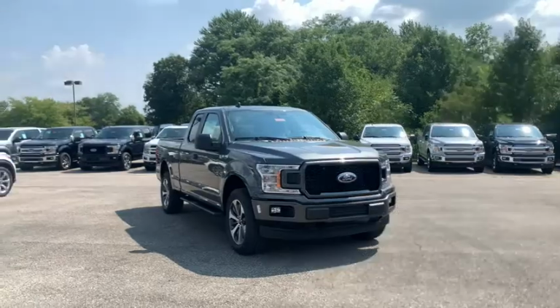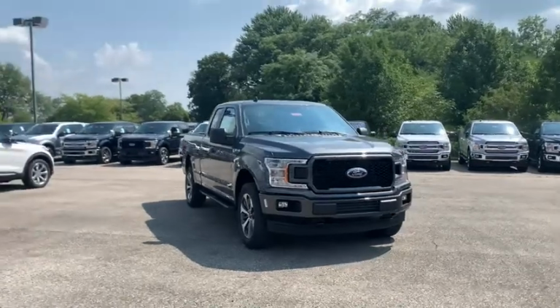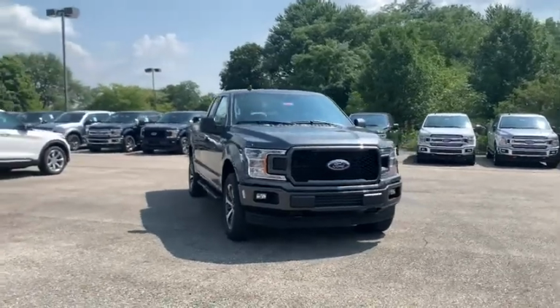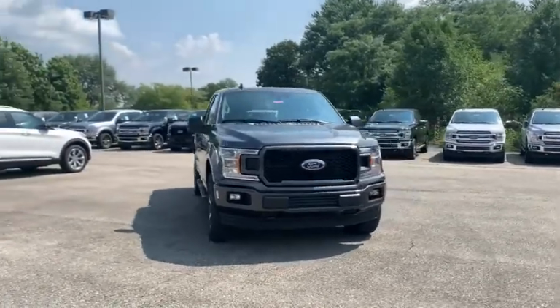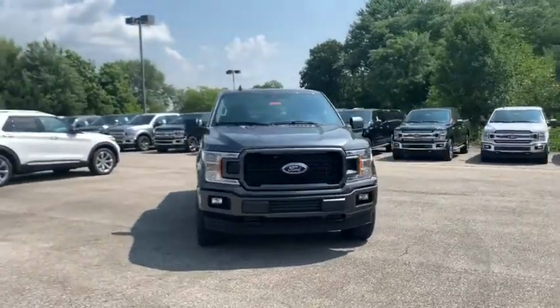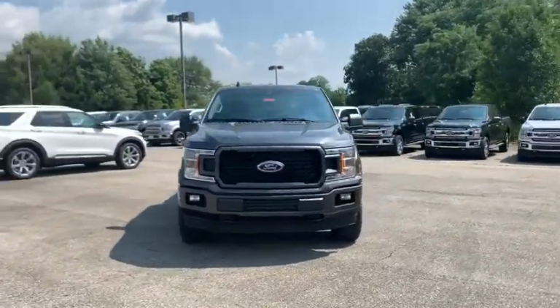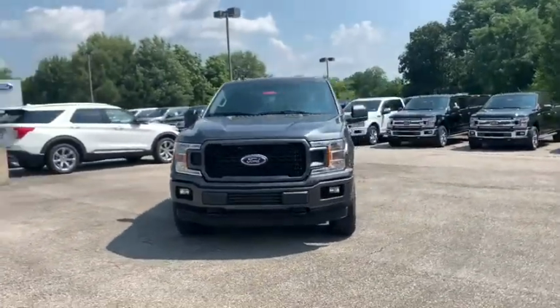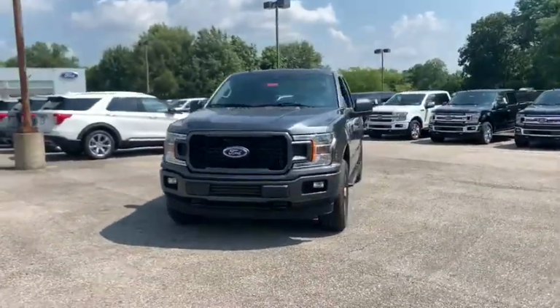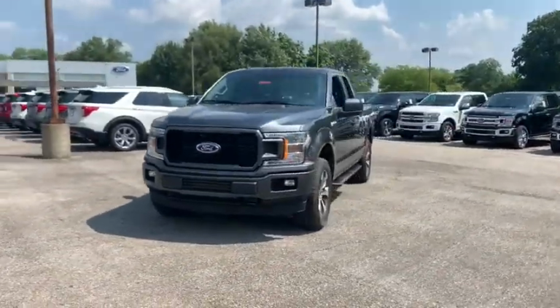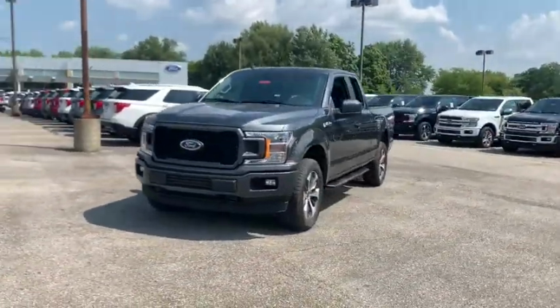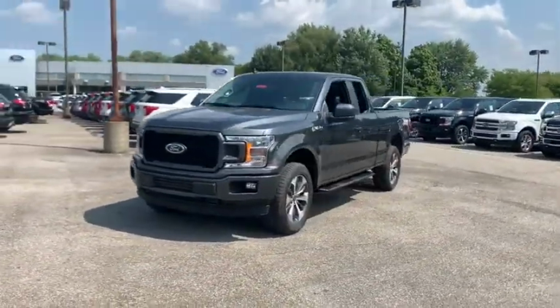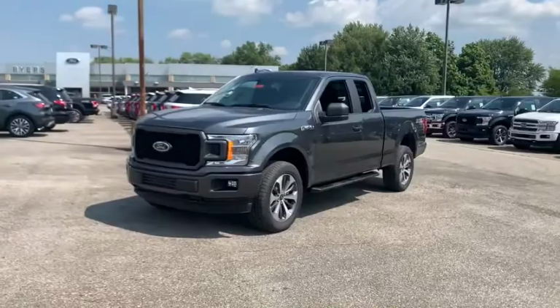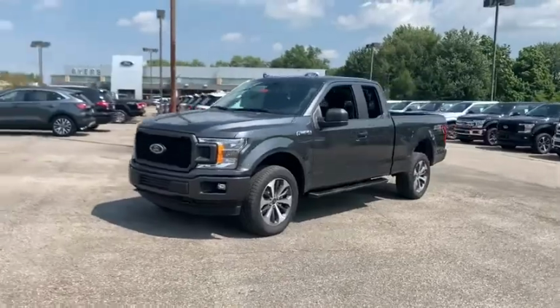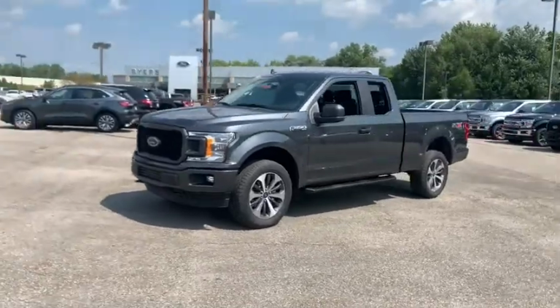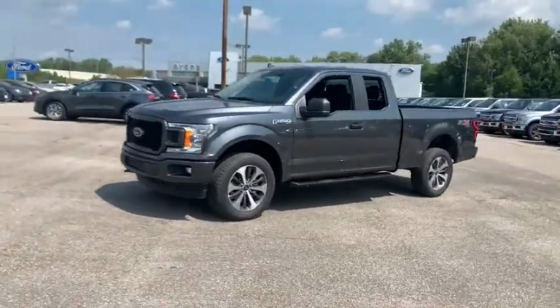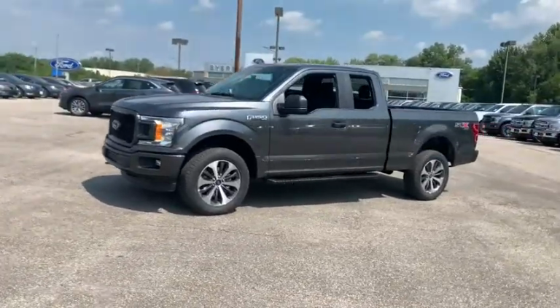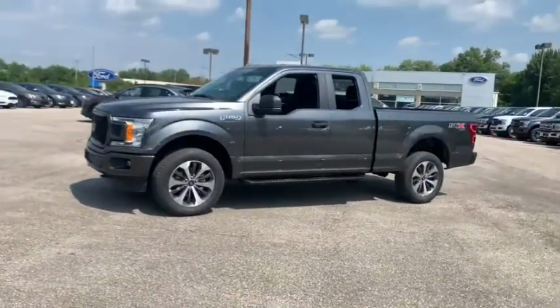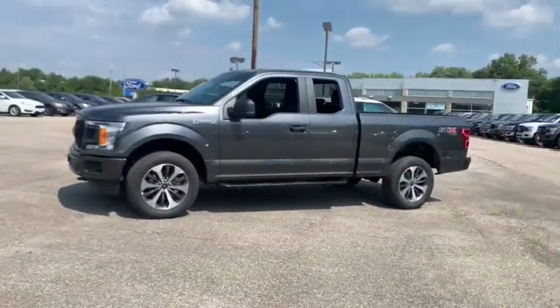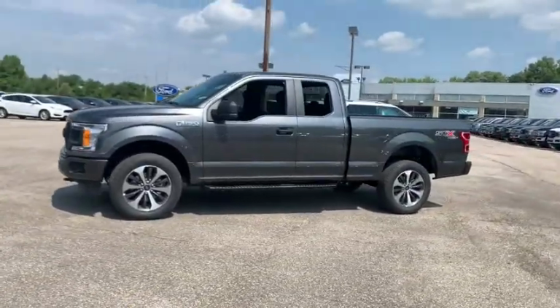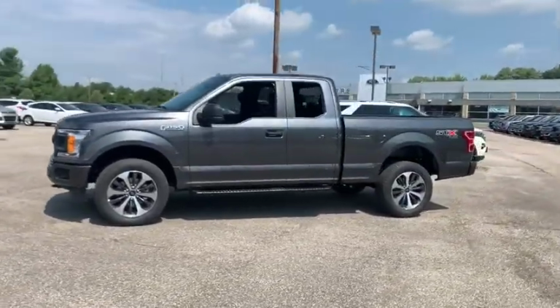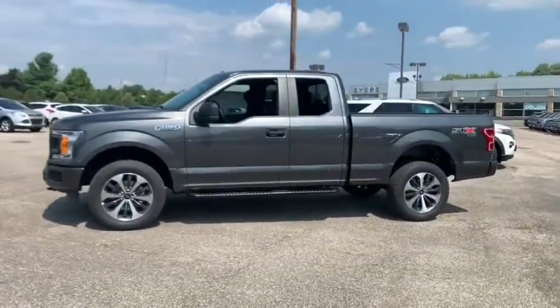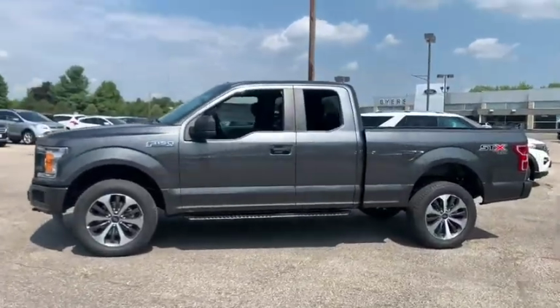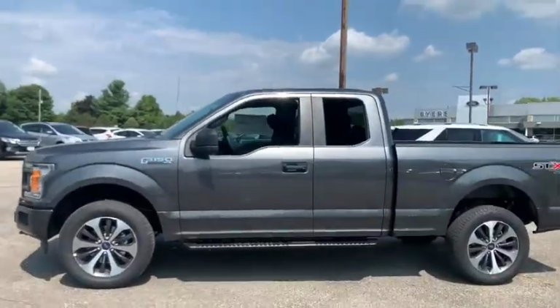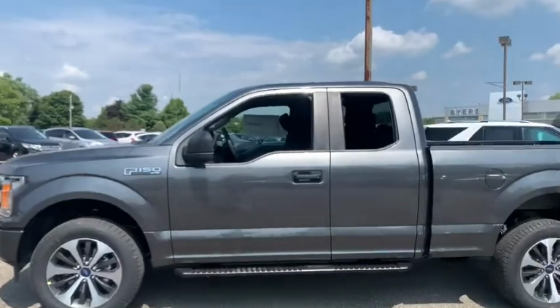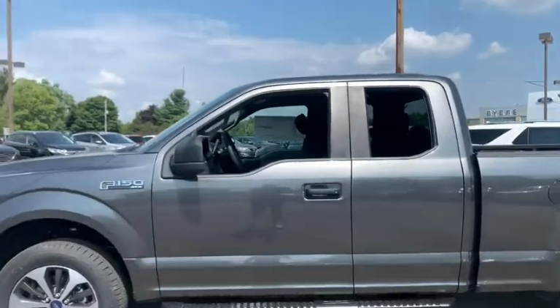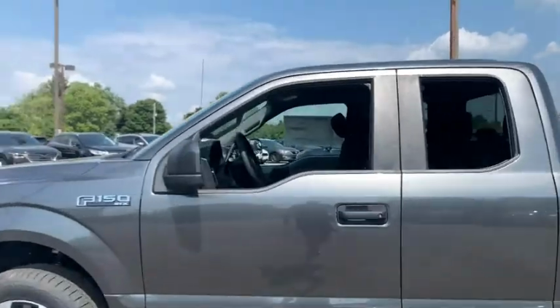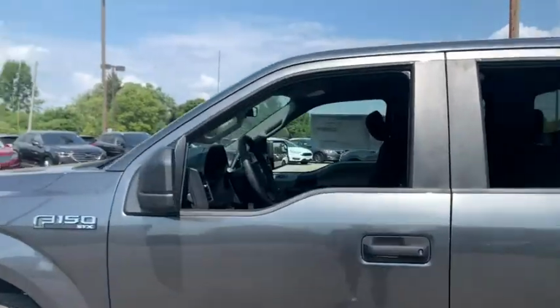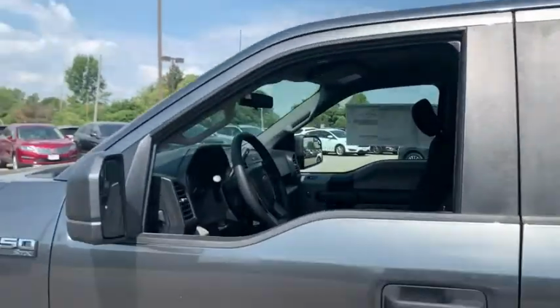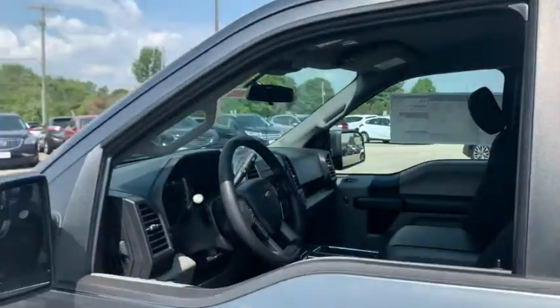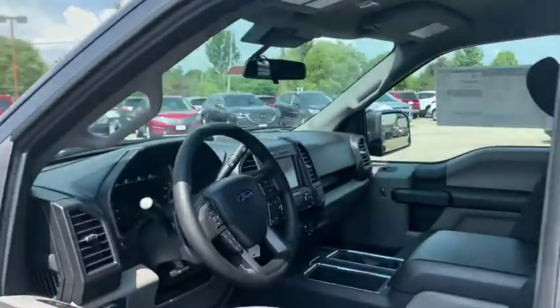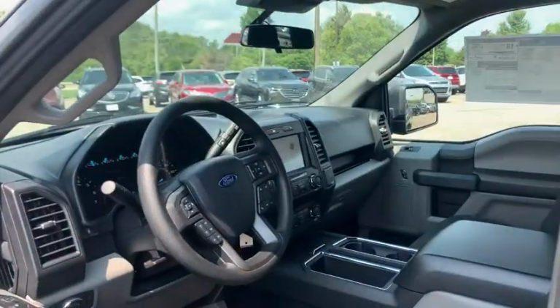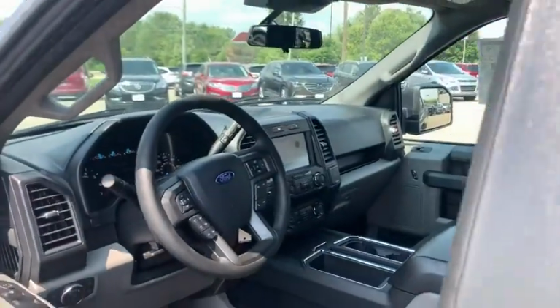Make a great choice today with the 2020 Ford F-150. A Ford F-150 knows how to handle any situation. It's built to follow orders. No whining. This vehicle has less than 100 miles.